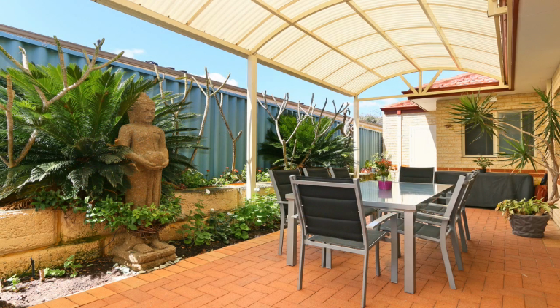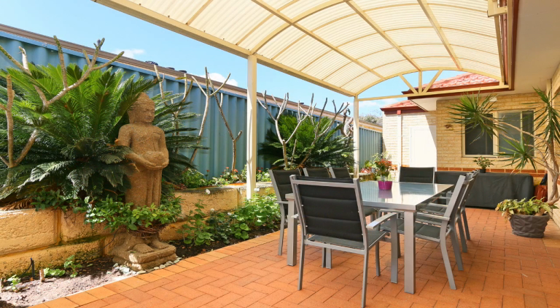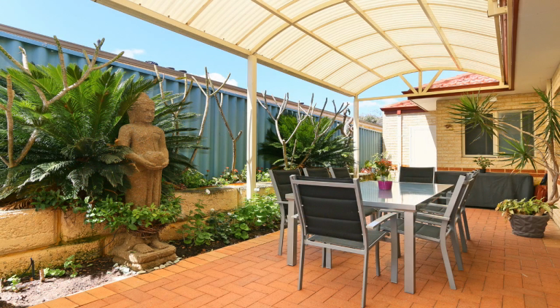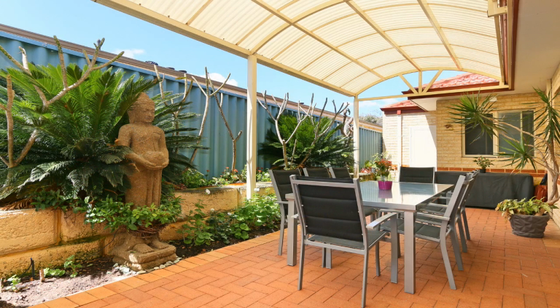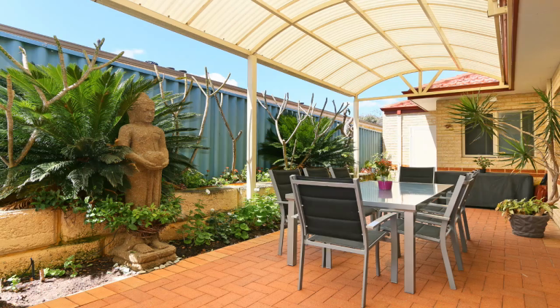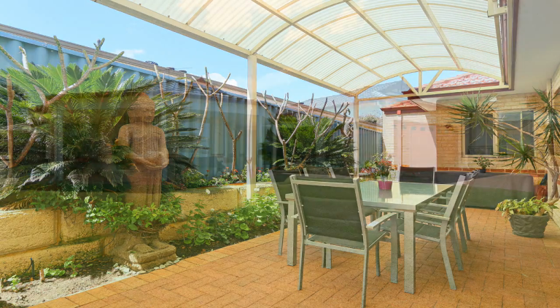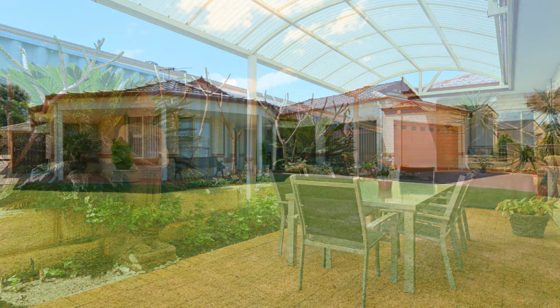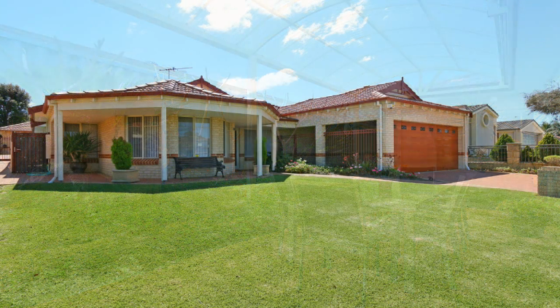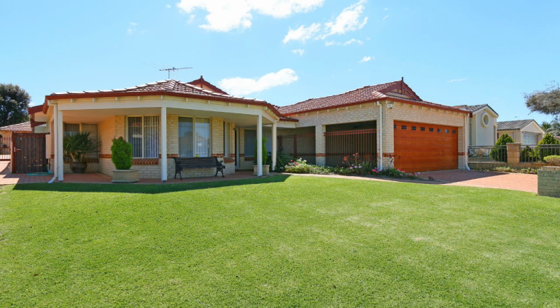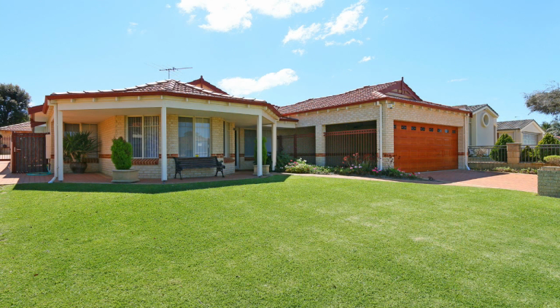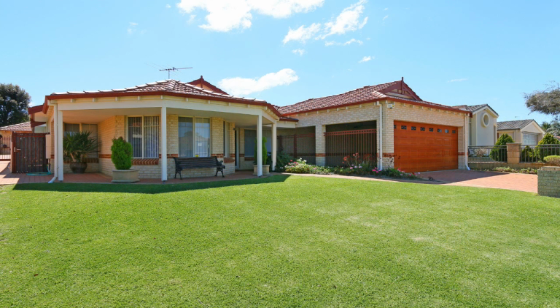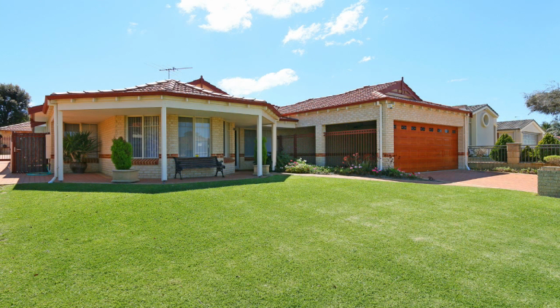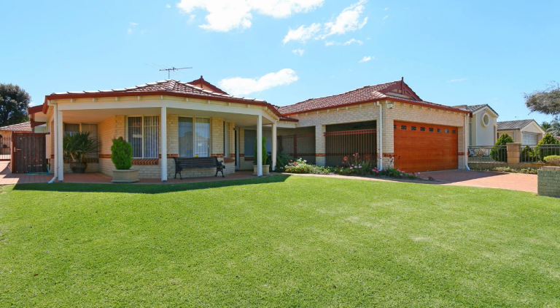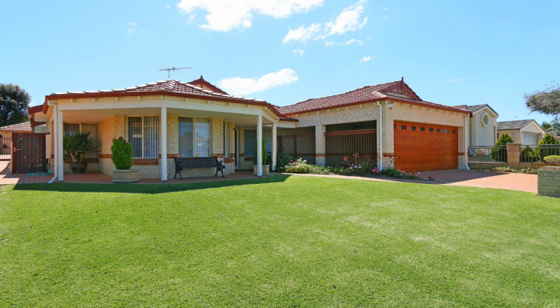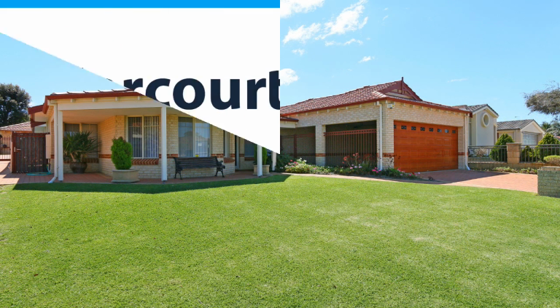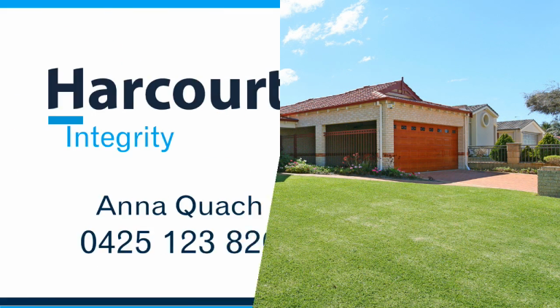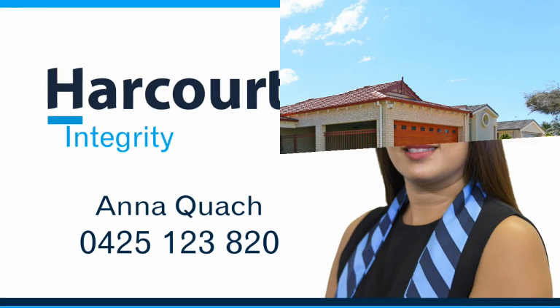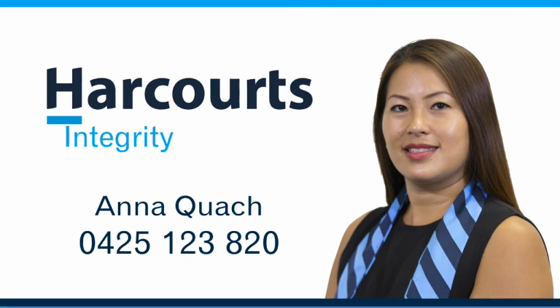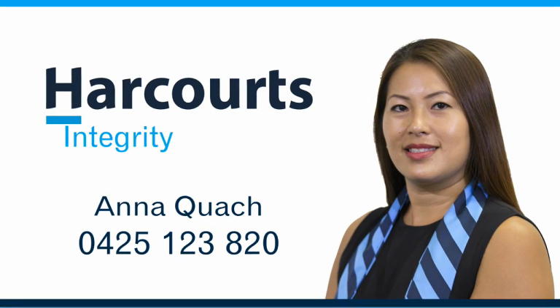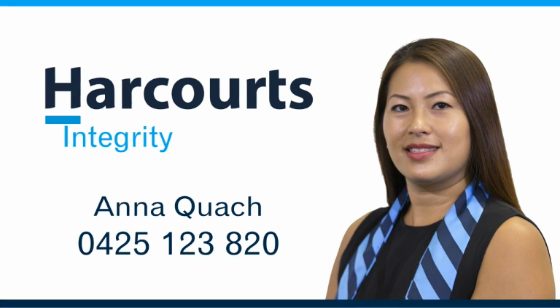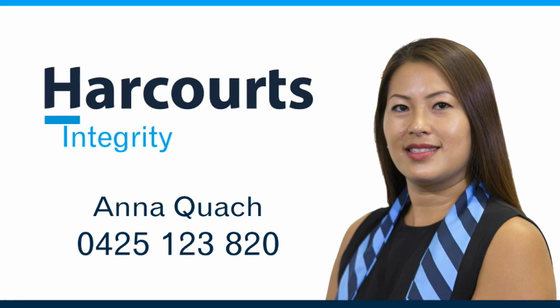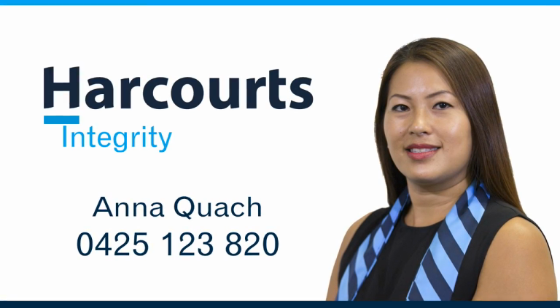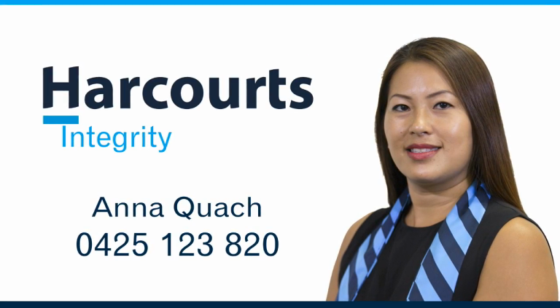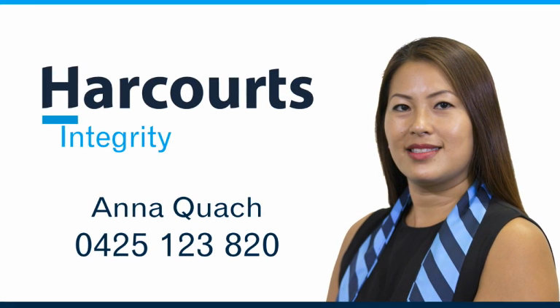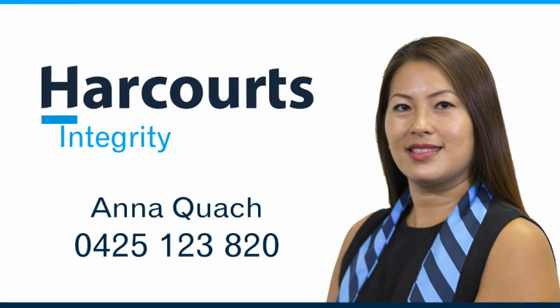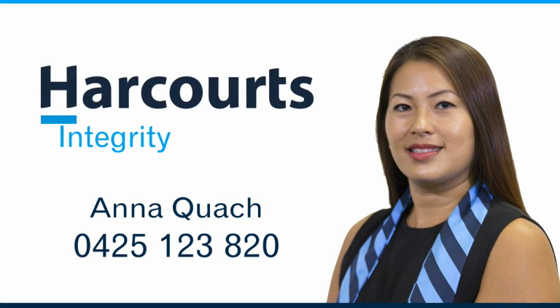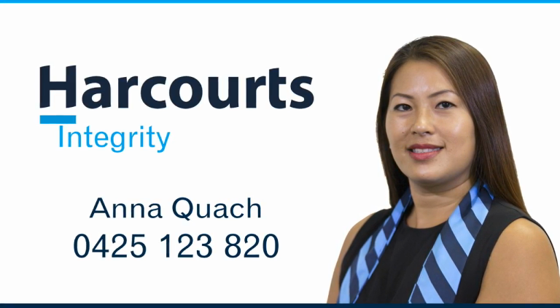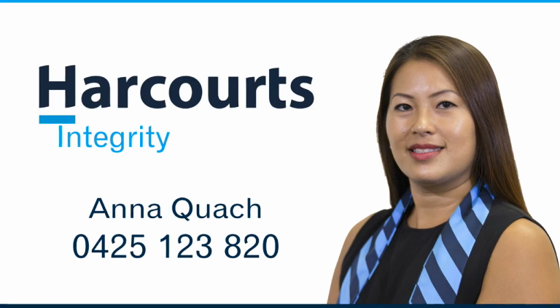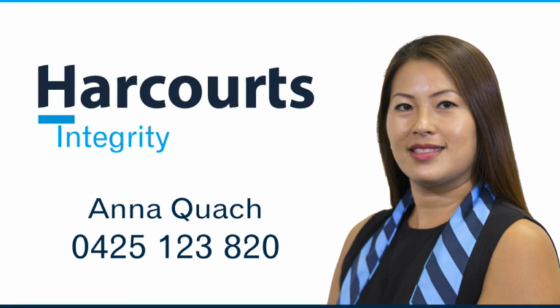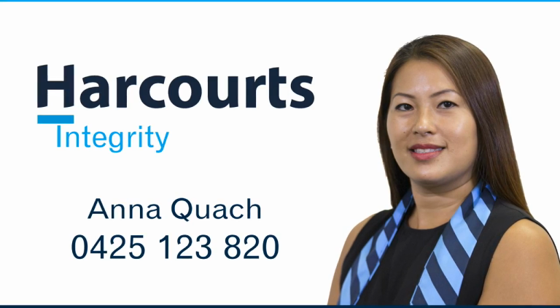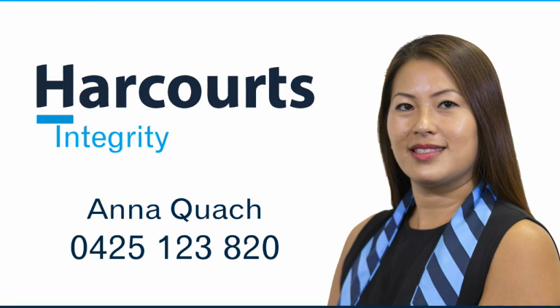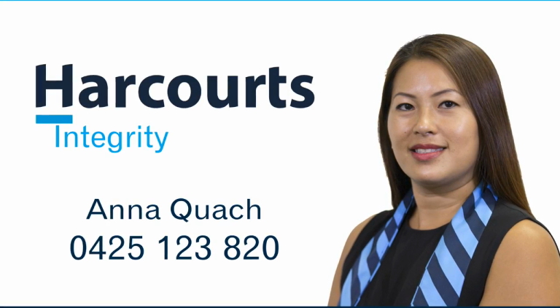Don't miss out on this great opportunity to have your piece of rare earth in the lovely Lakeshore Estate. For more information or a personal viewing, contact Anna Quatch on 0425 123 820. Thank you.